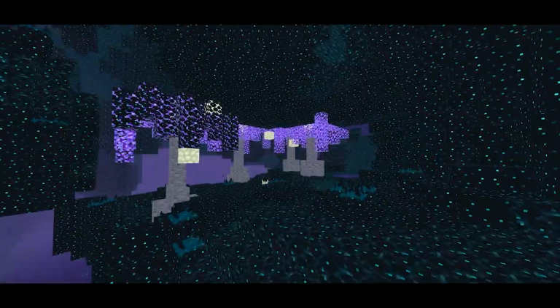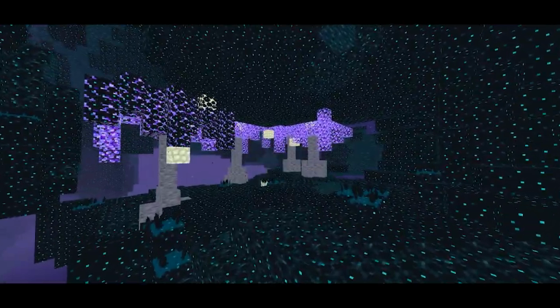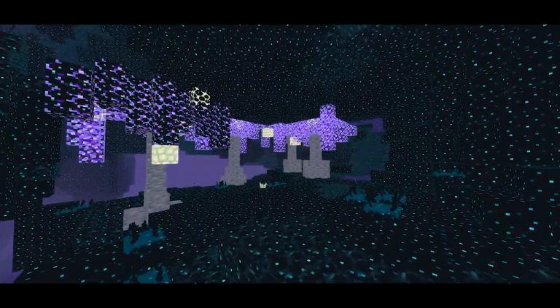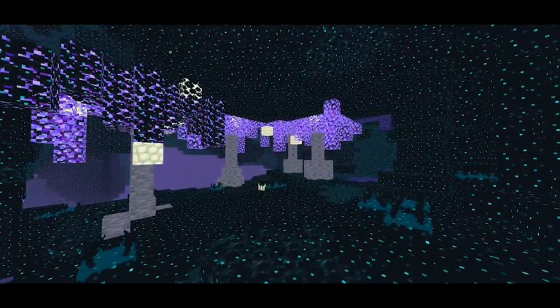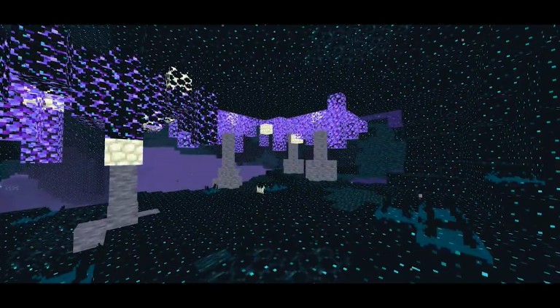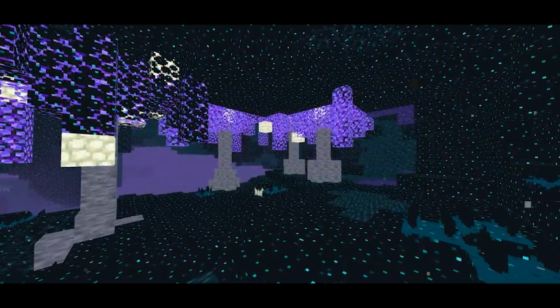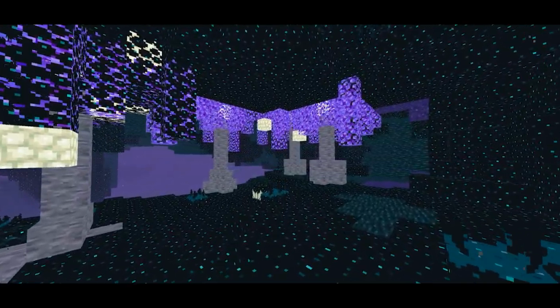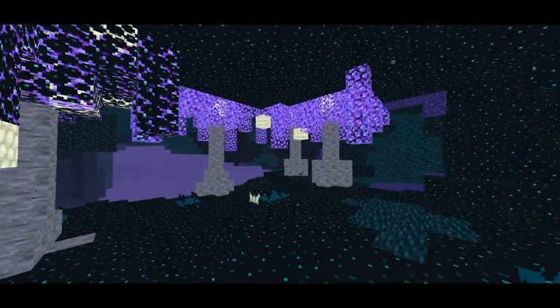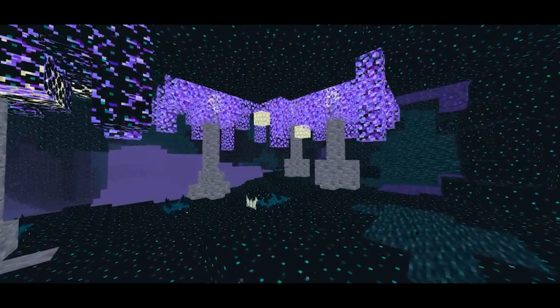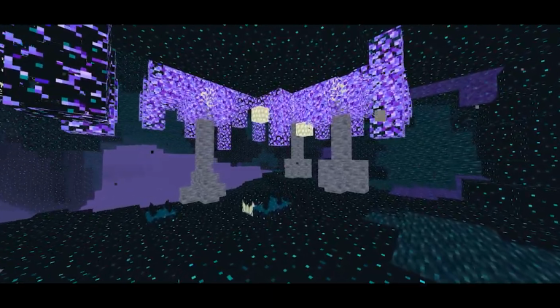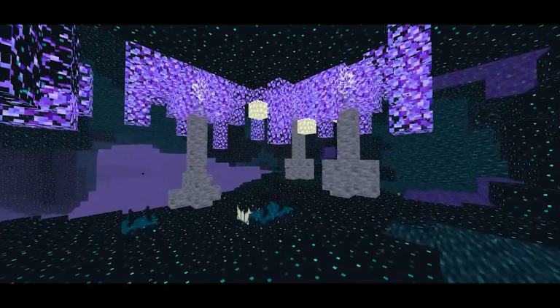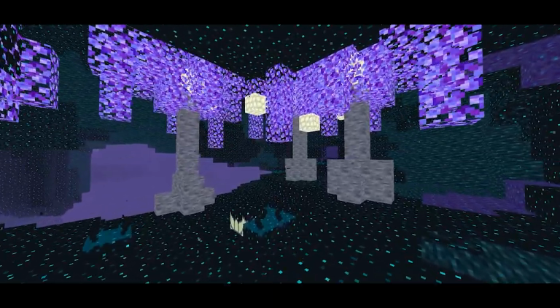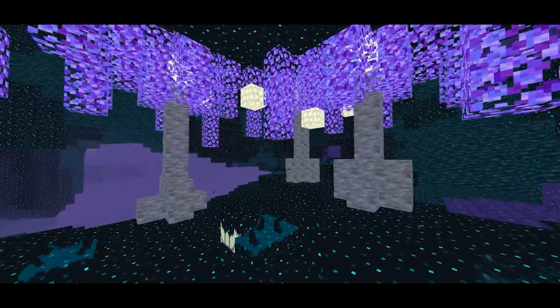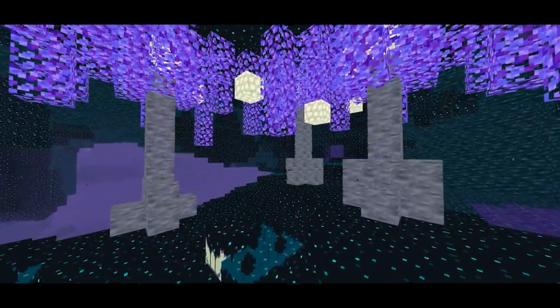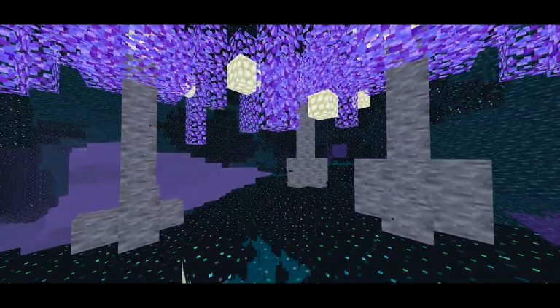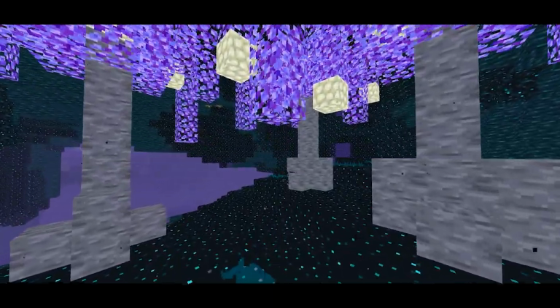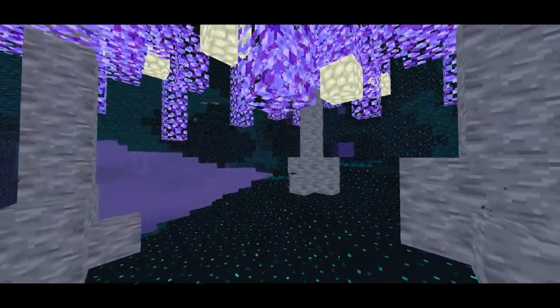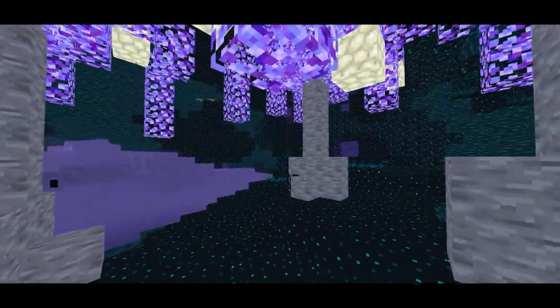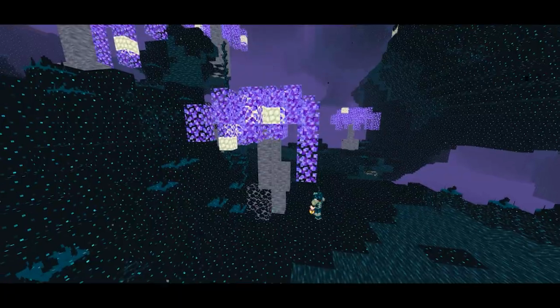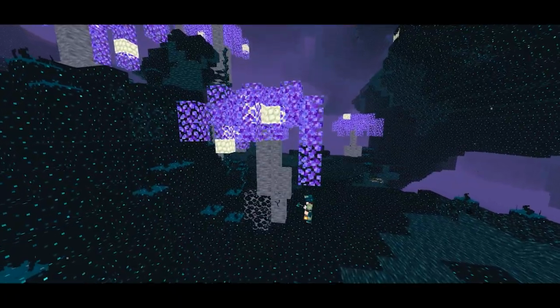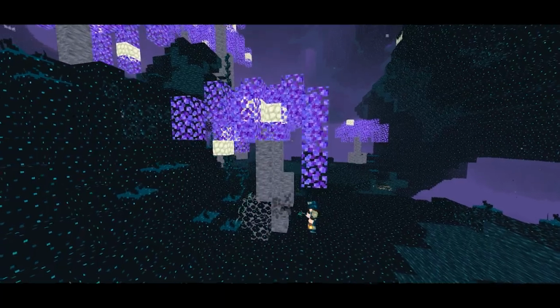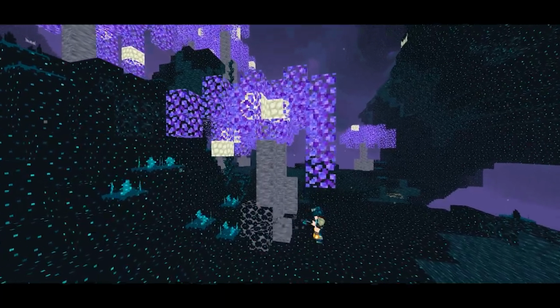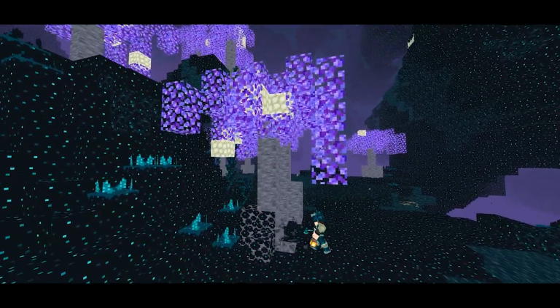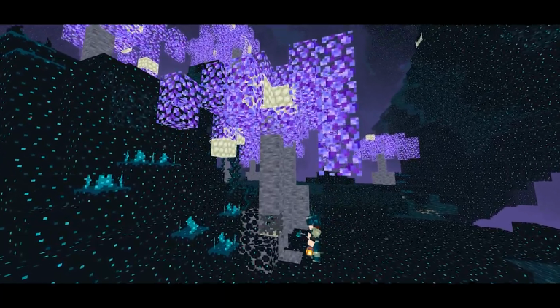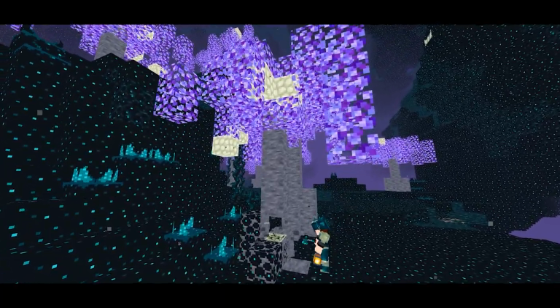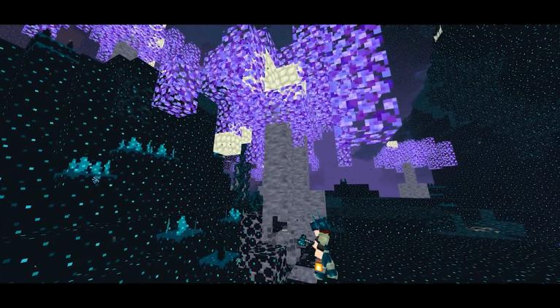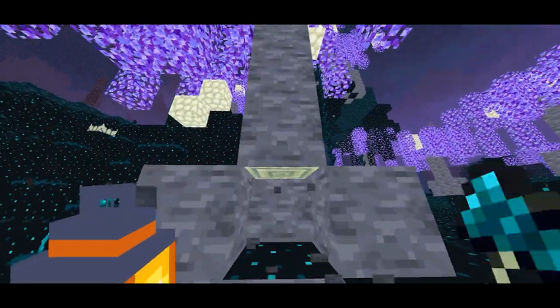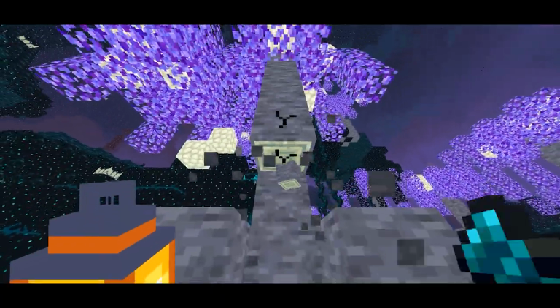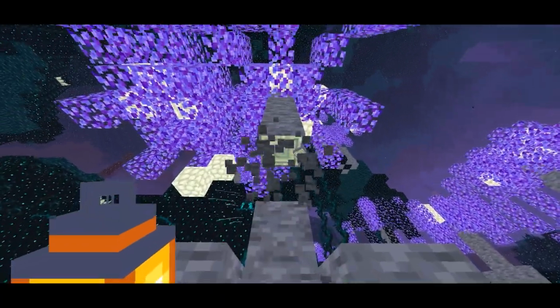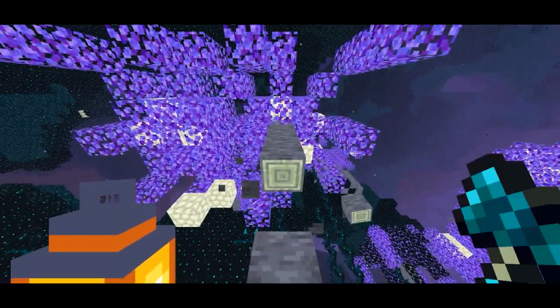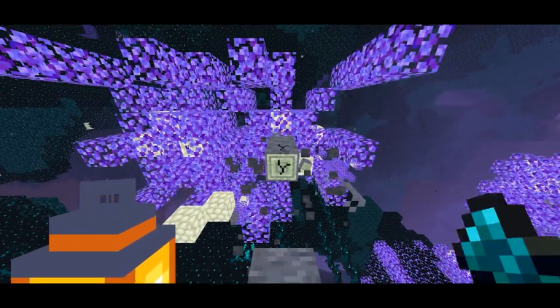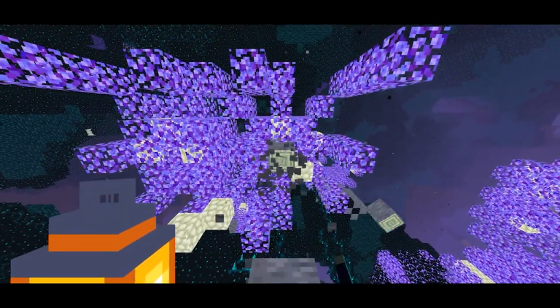In the echoing forest, you will be met with more skulk stone, along with echo soil, and echoing trees glowing with skulk gleam. You can cut these trees down for logs, but they don't drop saplings, making it a non-renewable resource.